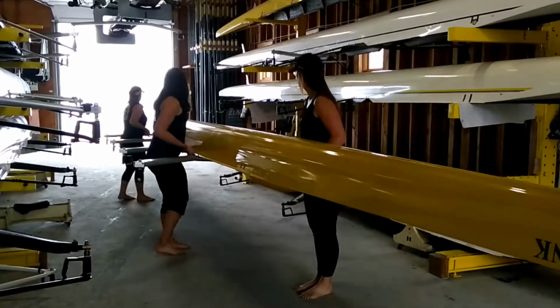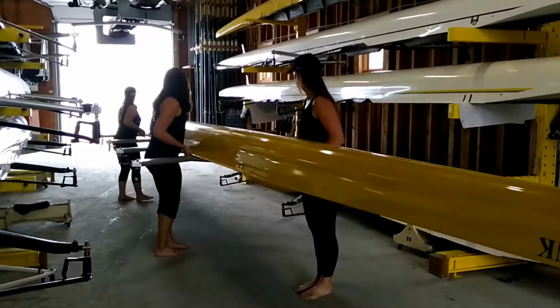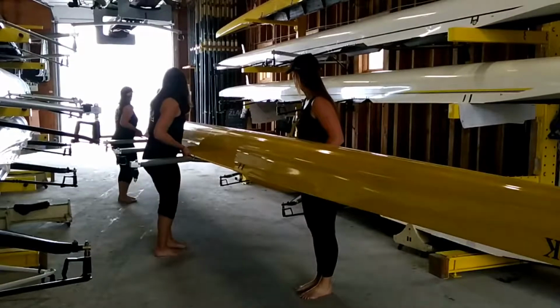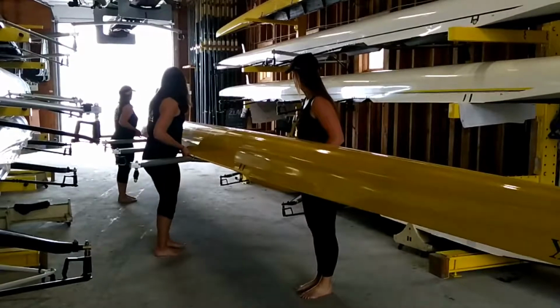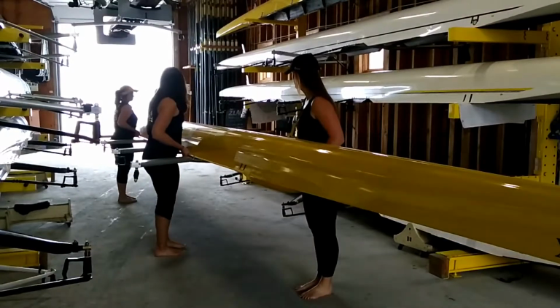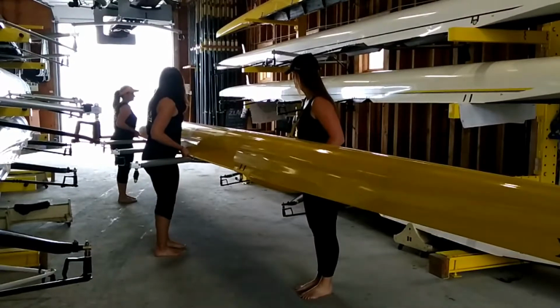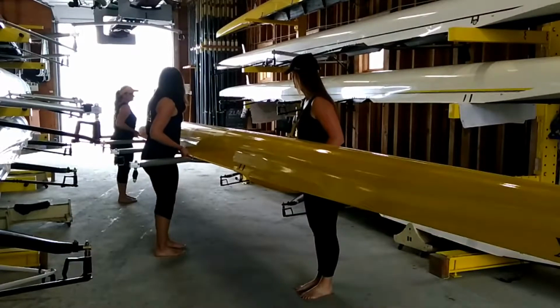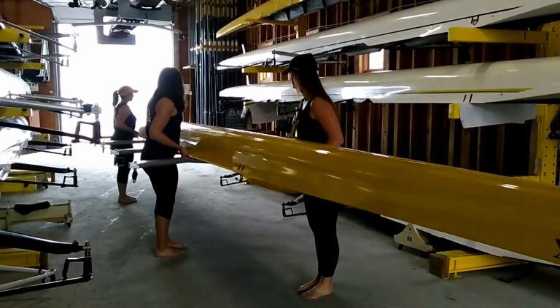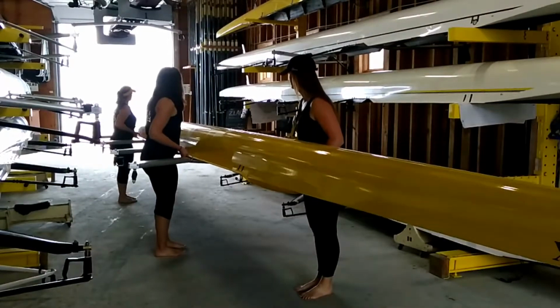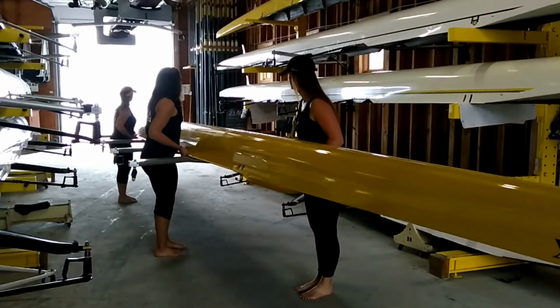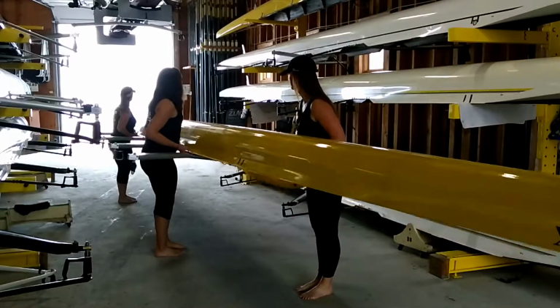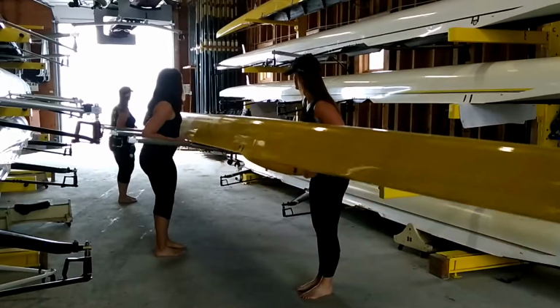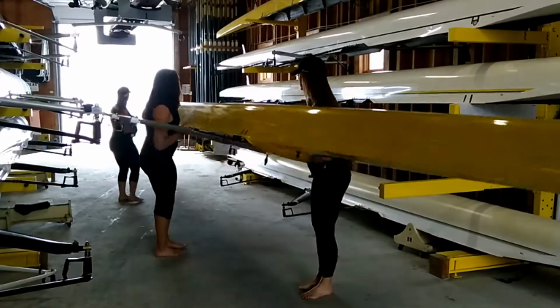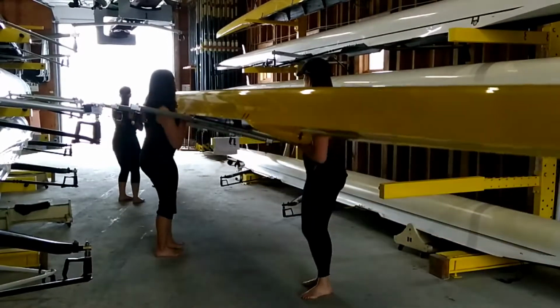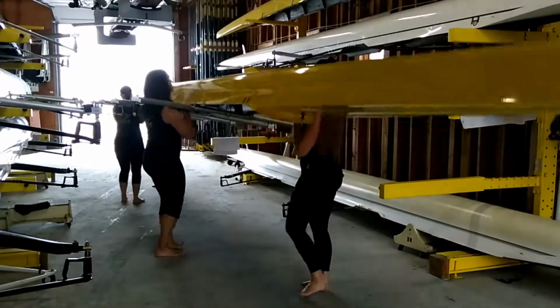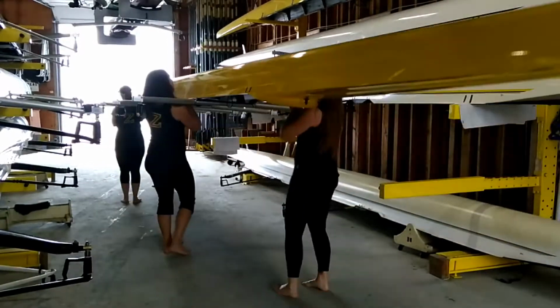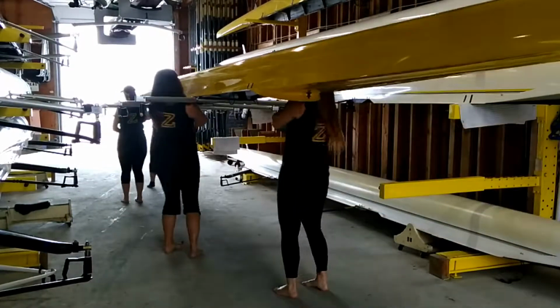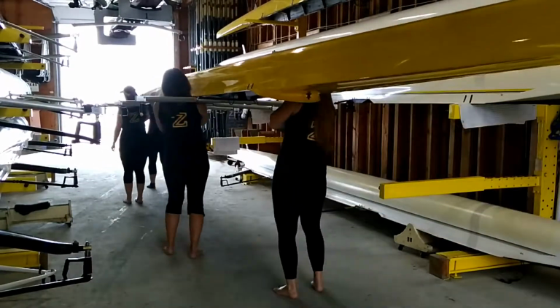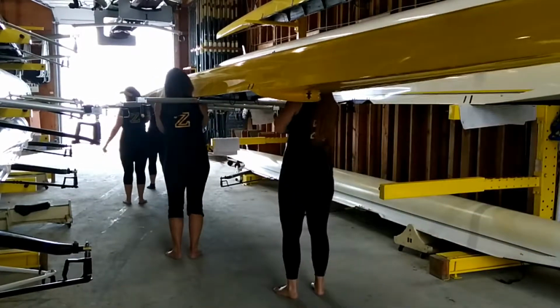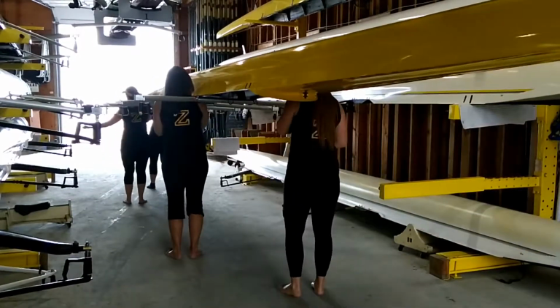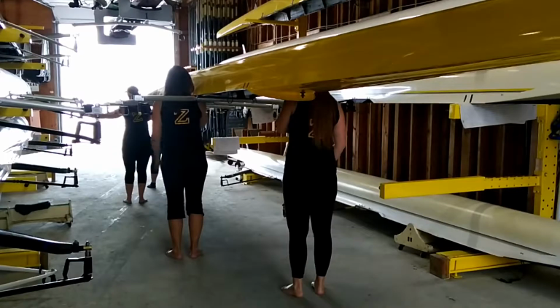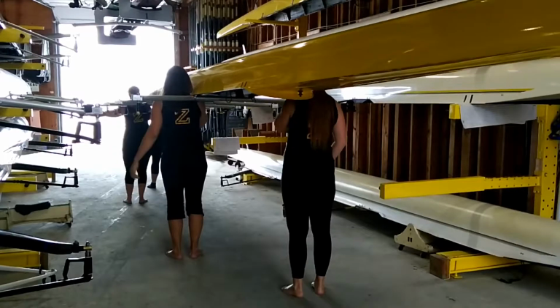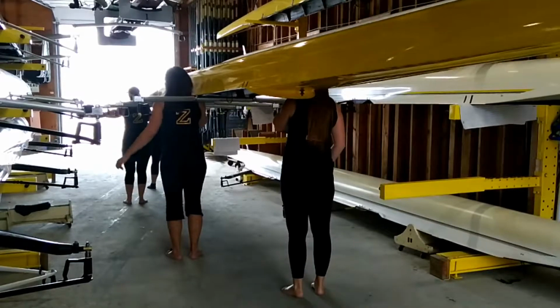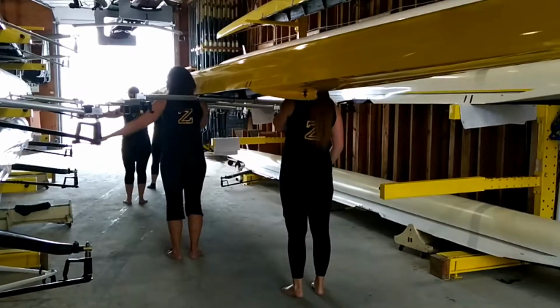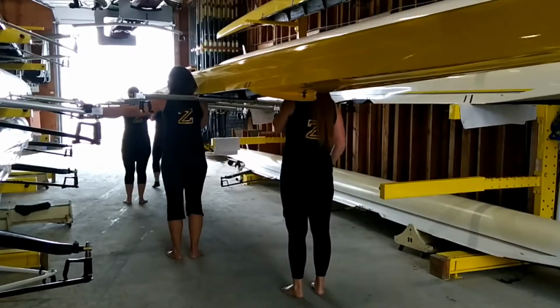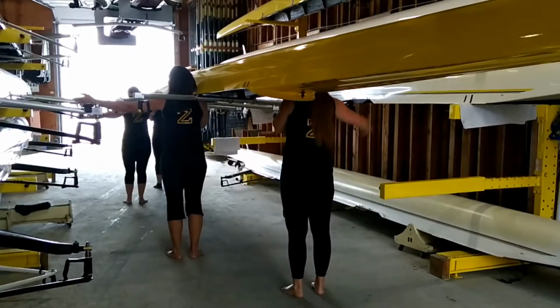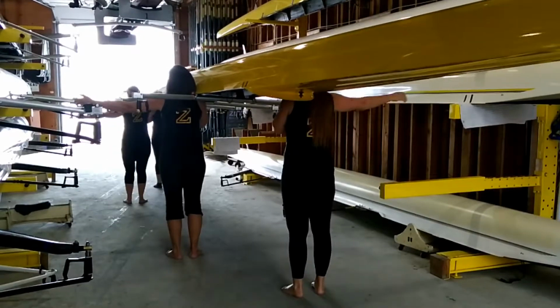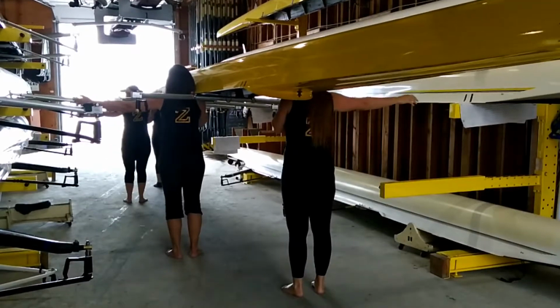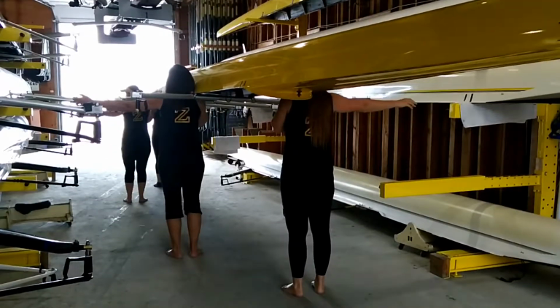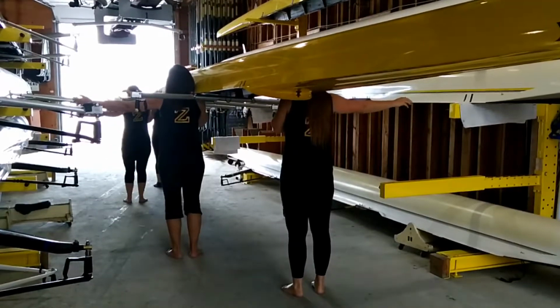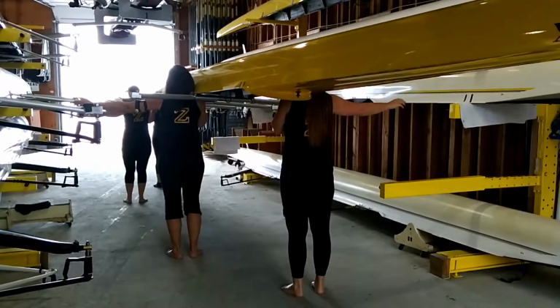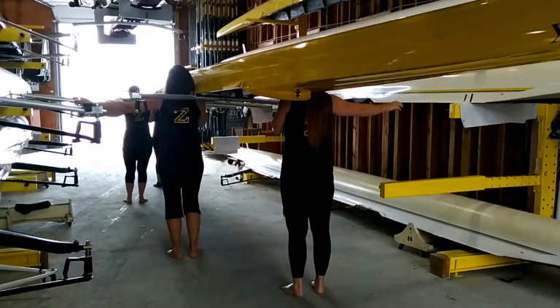Up to shoulders, ready, up. Watching the riggers, stern call the boardwalk, ready, walk.